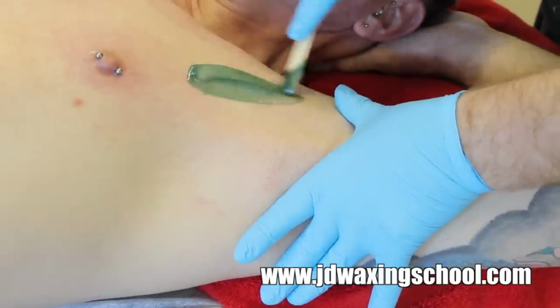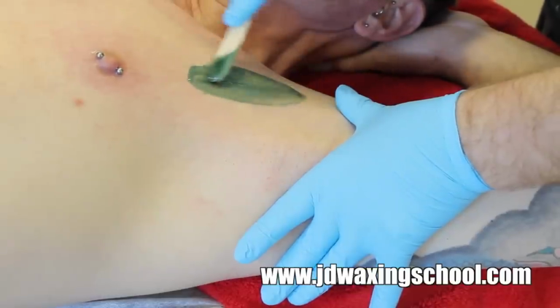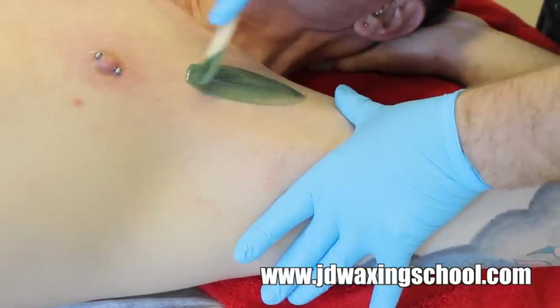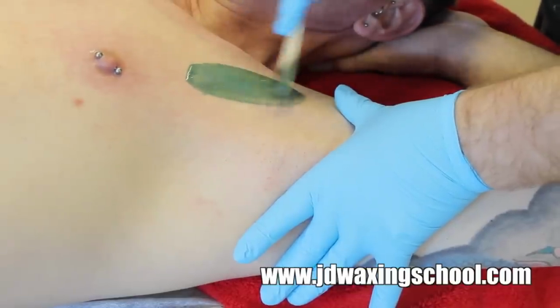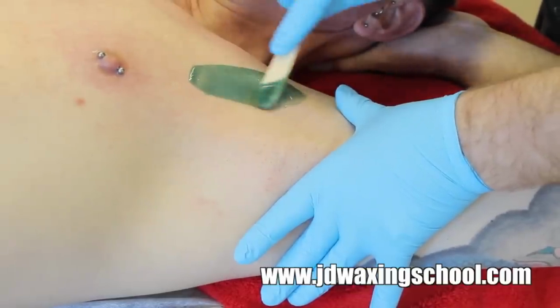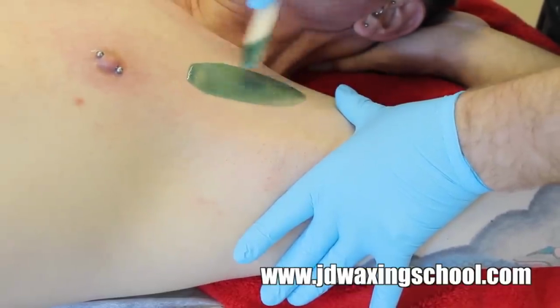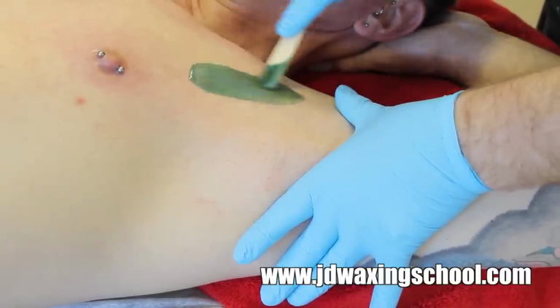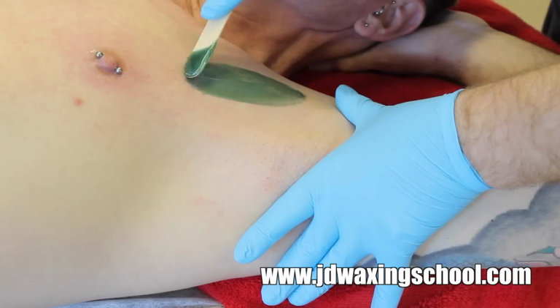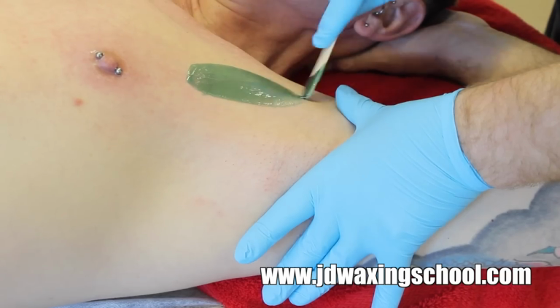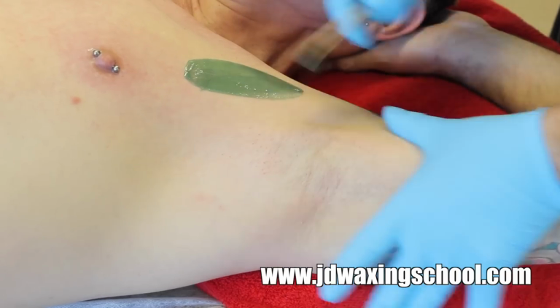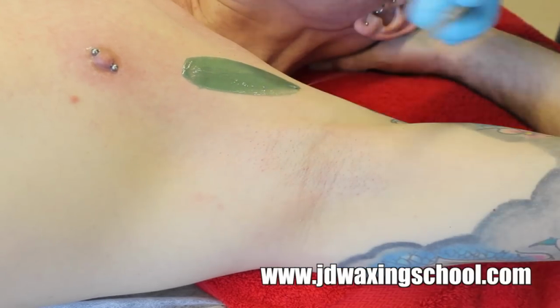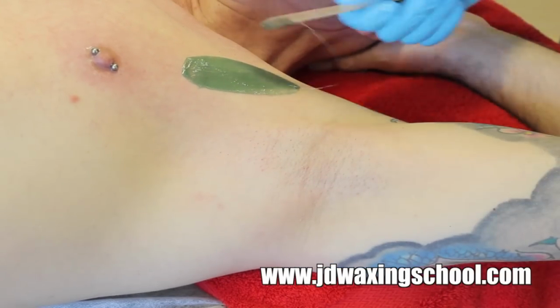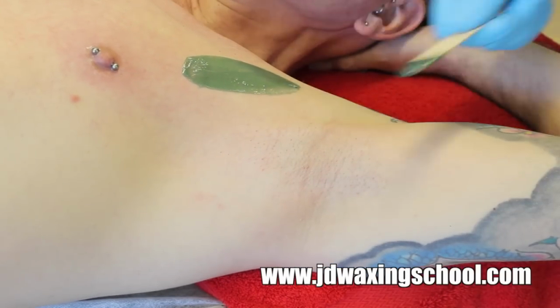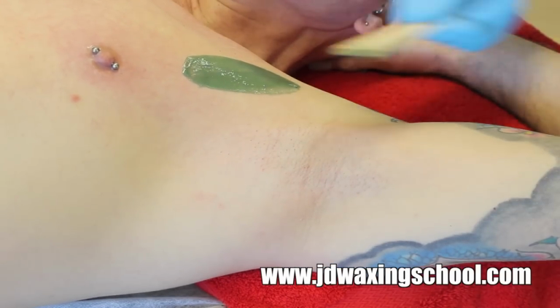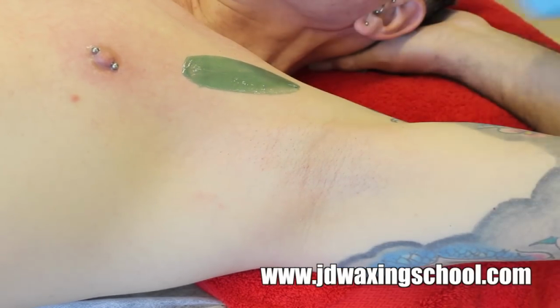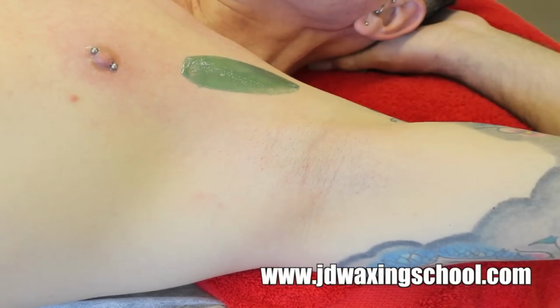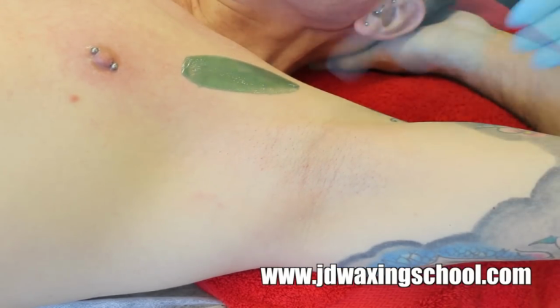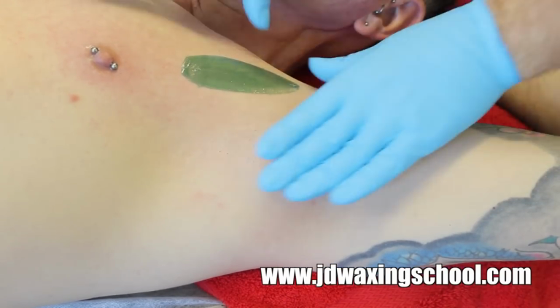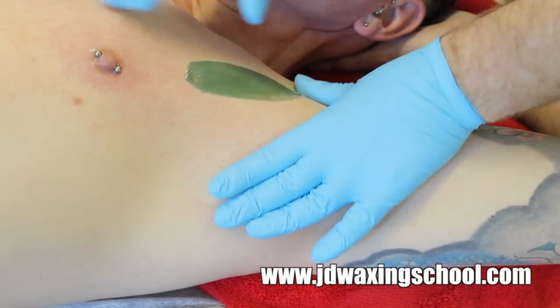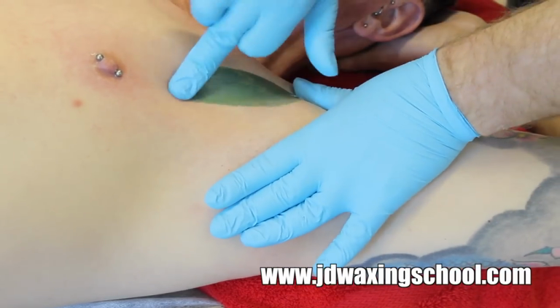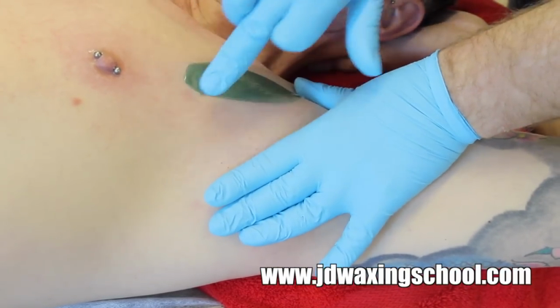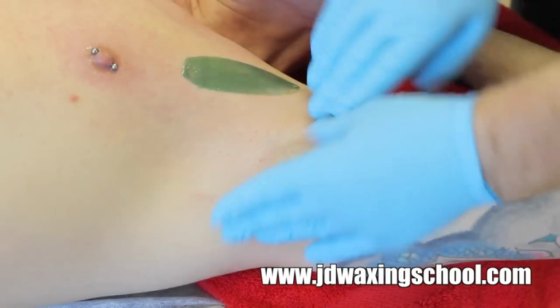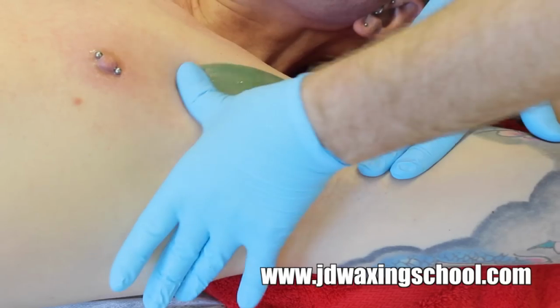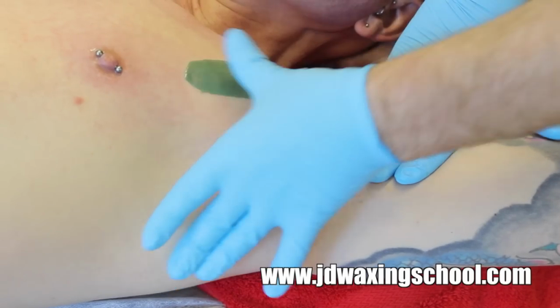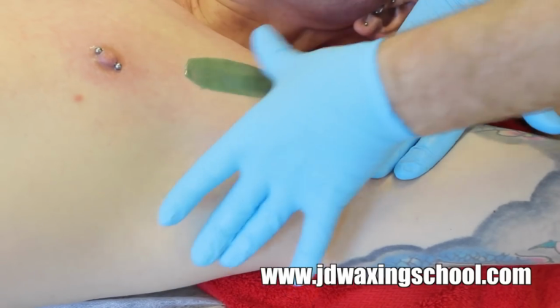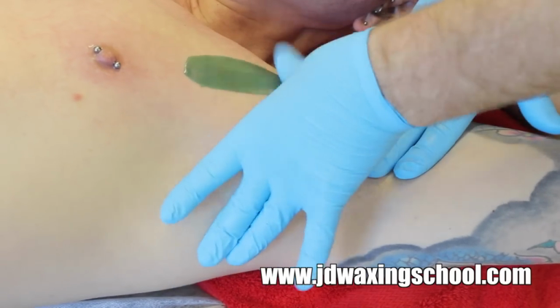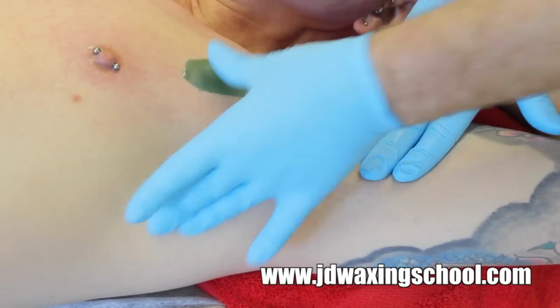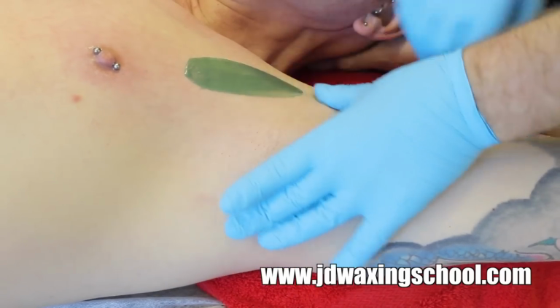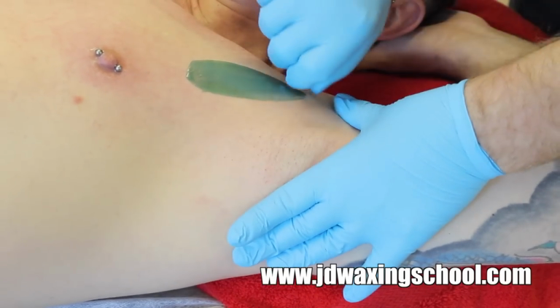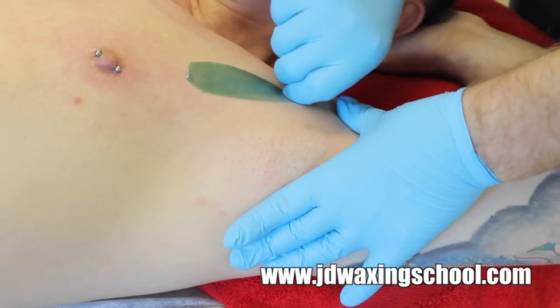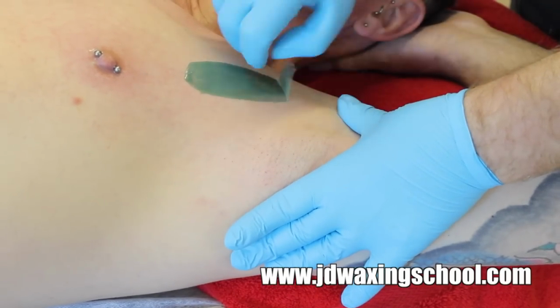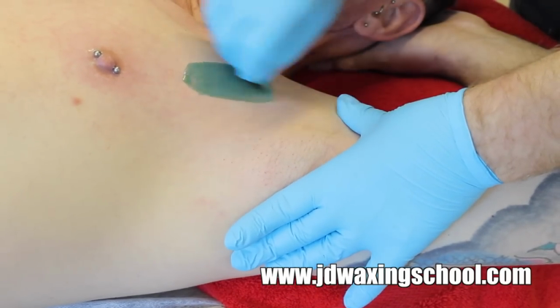After underarm waxing, just make sure that you give your client the correct aftercare advice so that they don't go off and start spraying antiperspirants or deodorants on the skin which has just been freshly waxed.